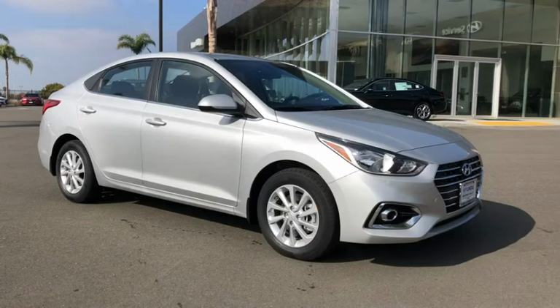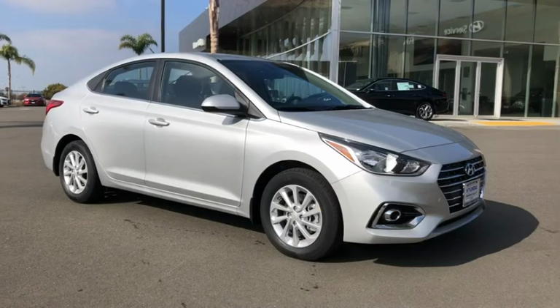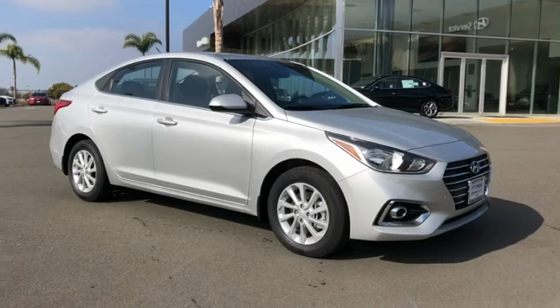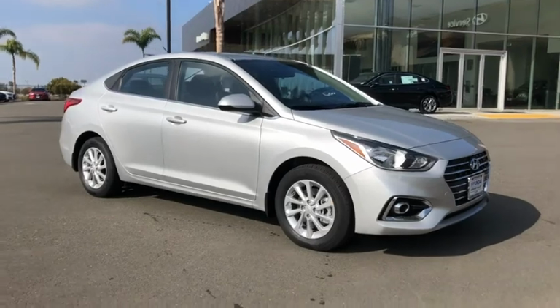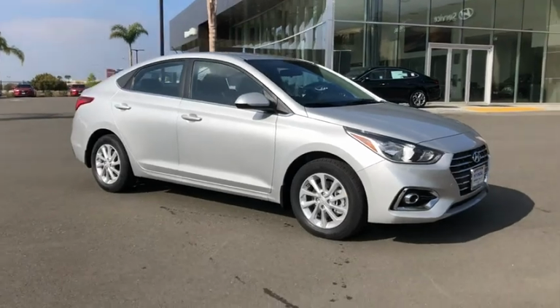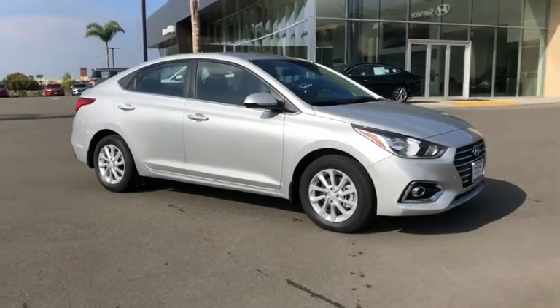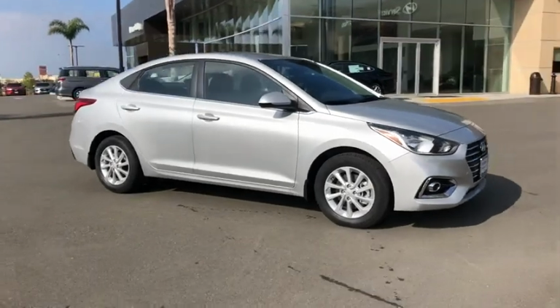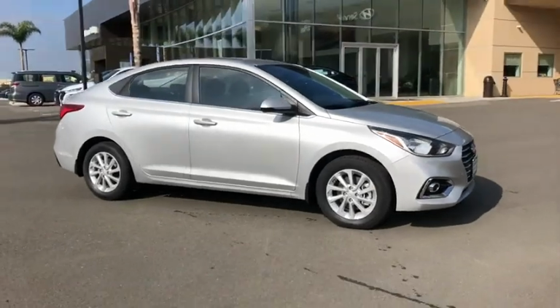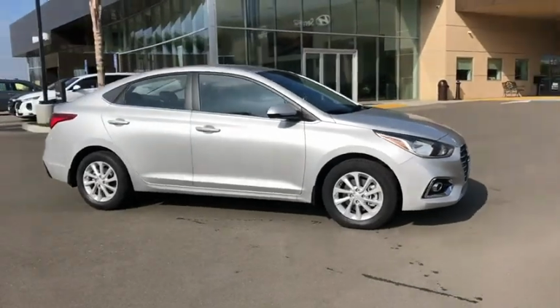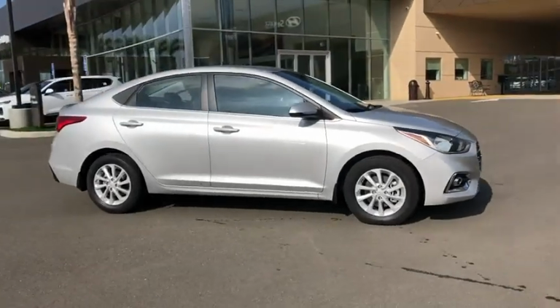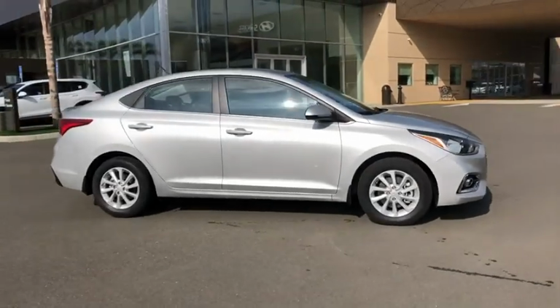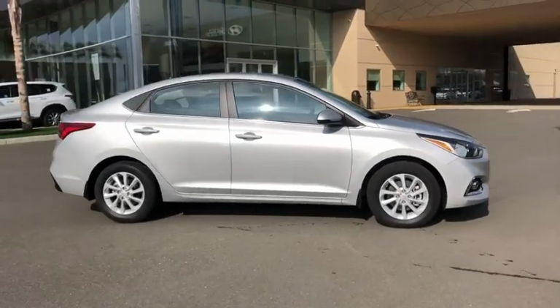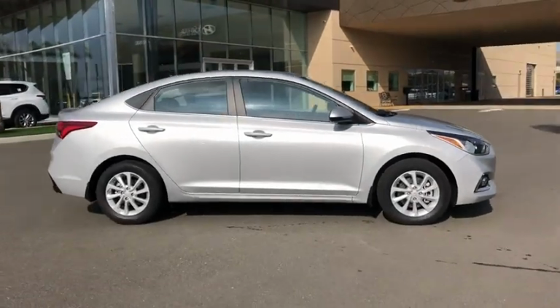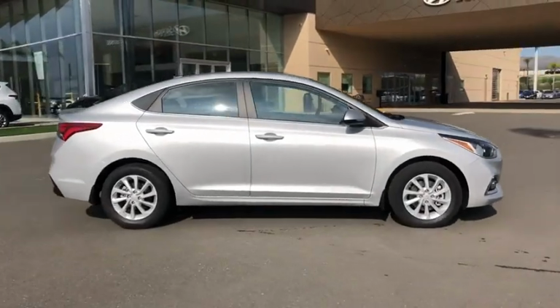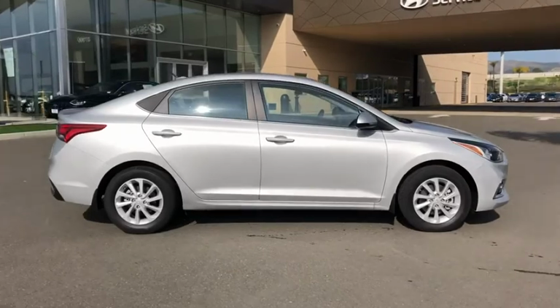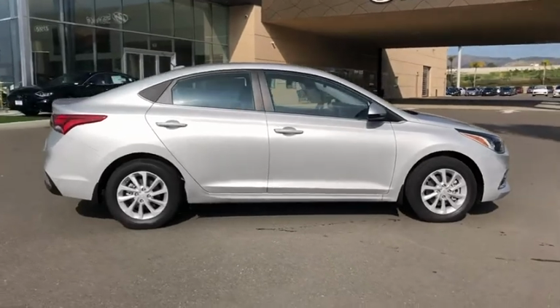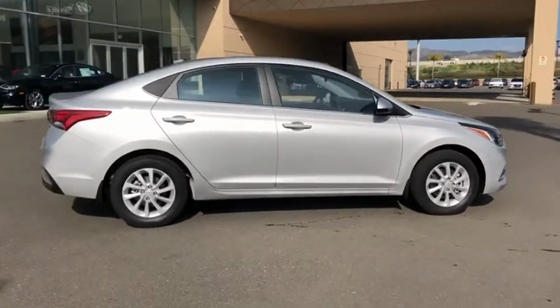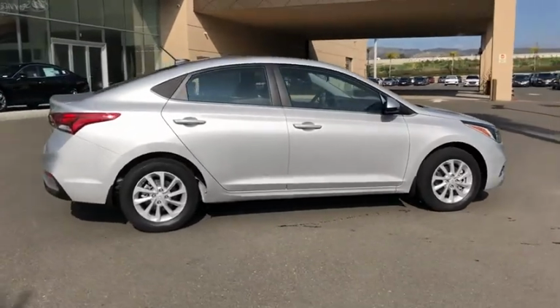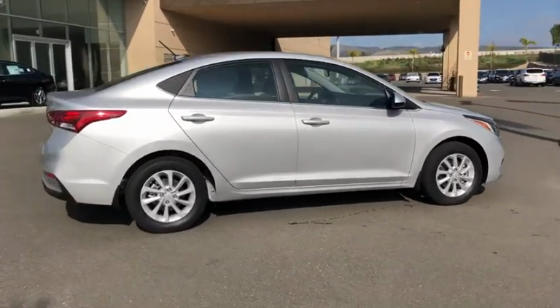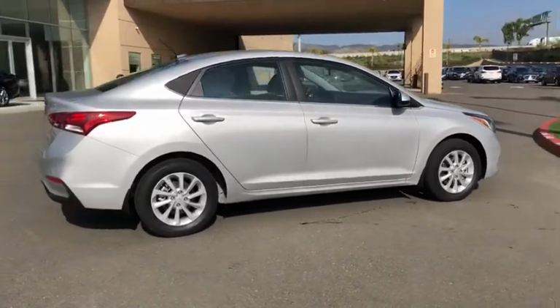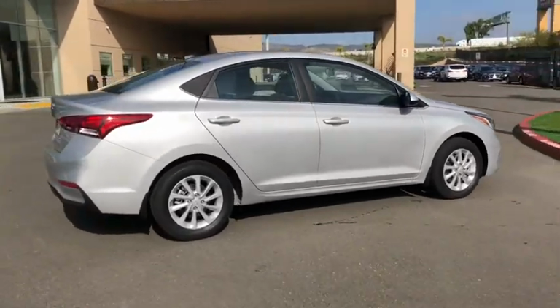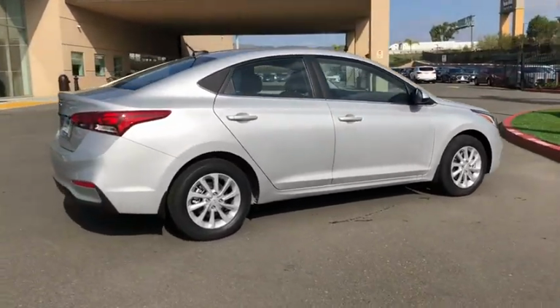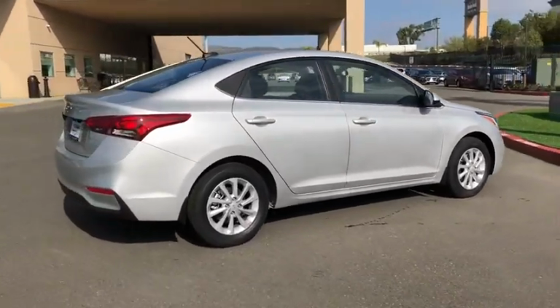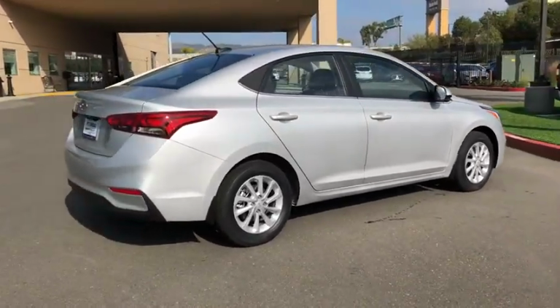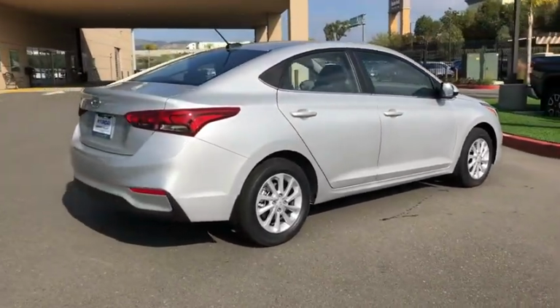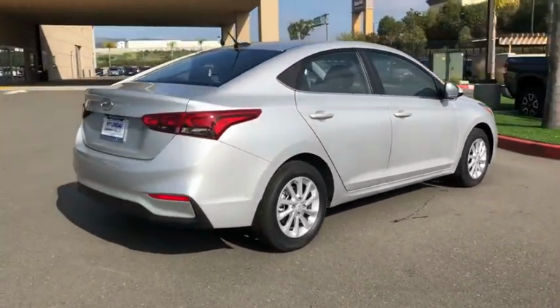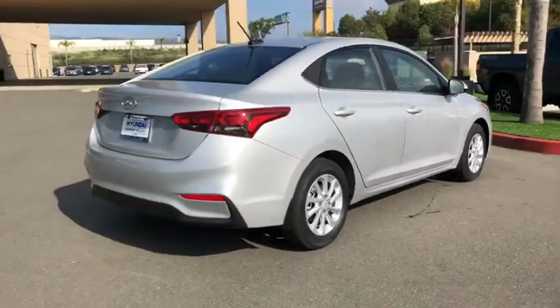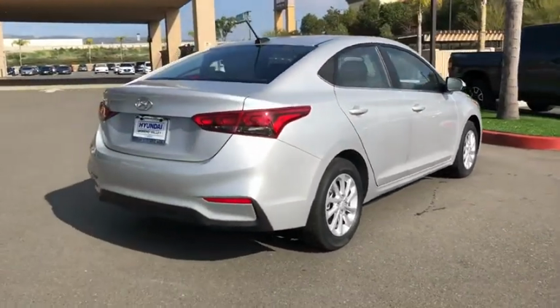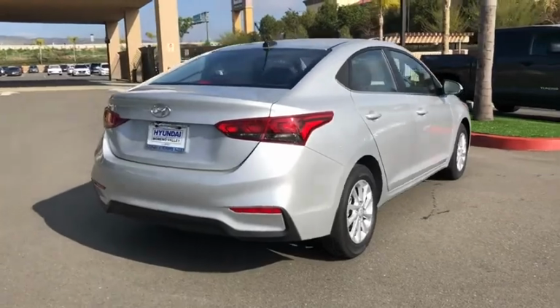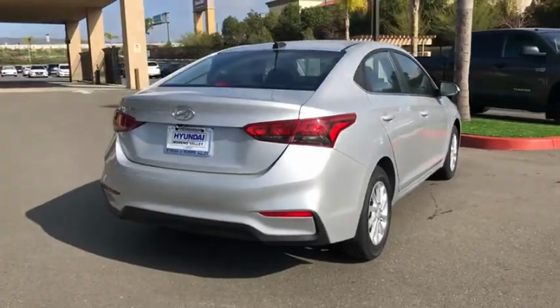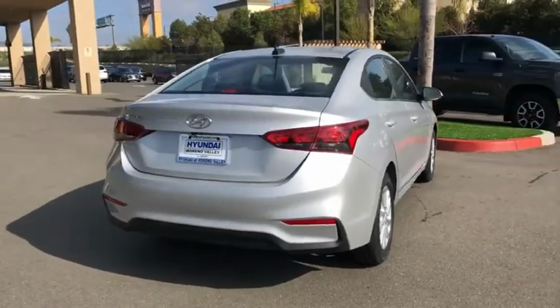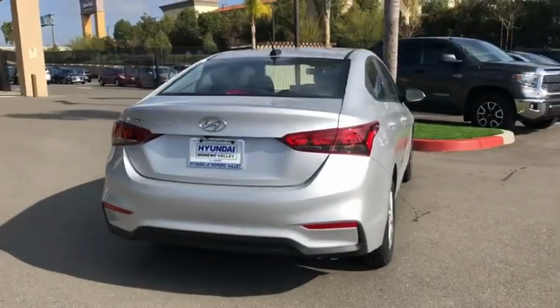Make a great choice today with the 2020 Hyundai Accent. Designed to keep you moving and leave boredom behind, the Hyundai Accent is affordable, fuel-efficient, and safe. A winning combination.